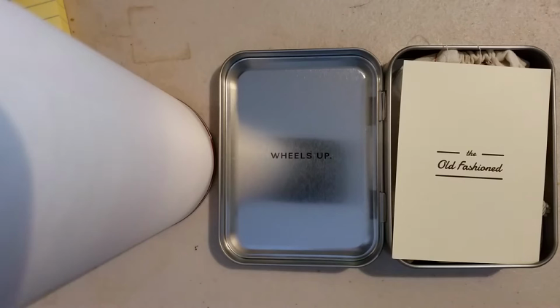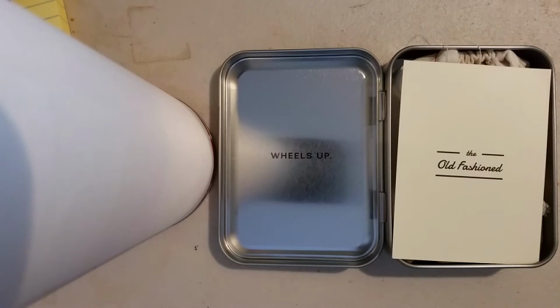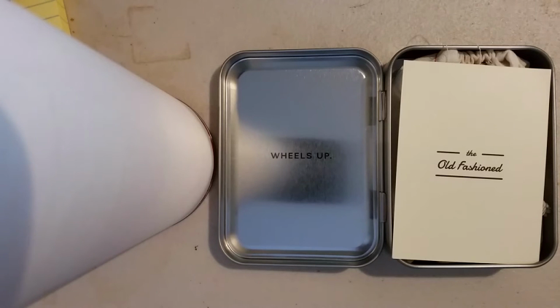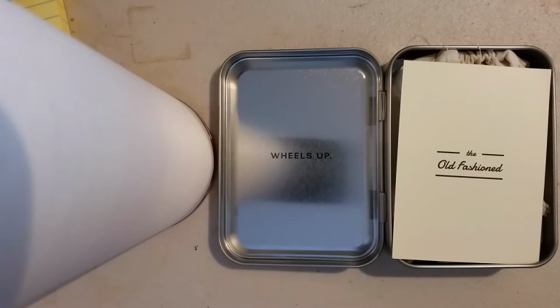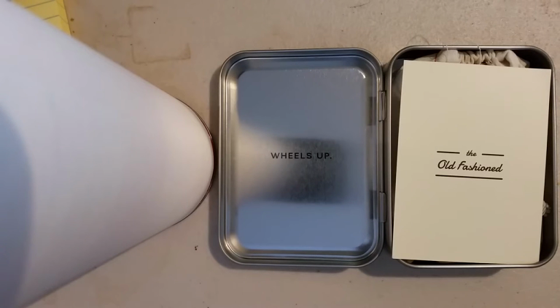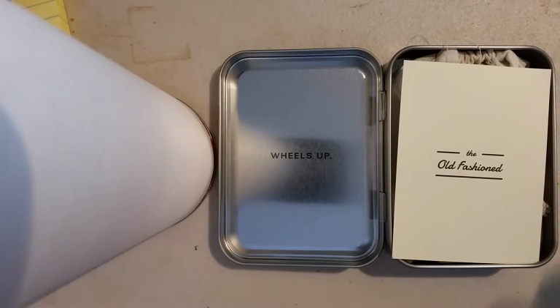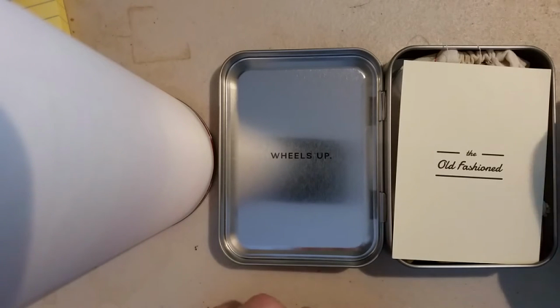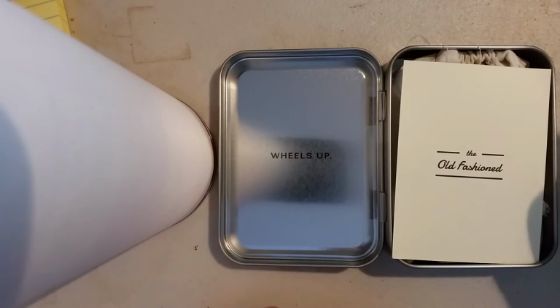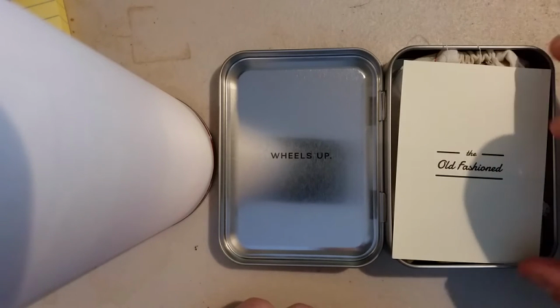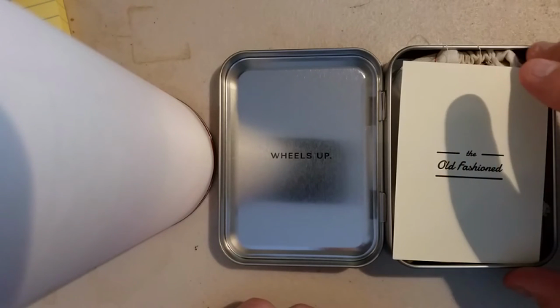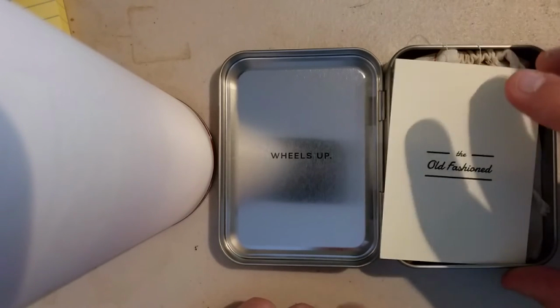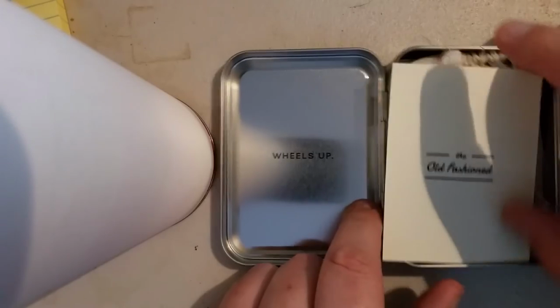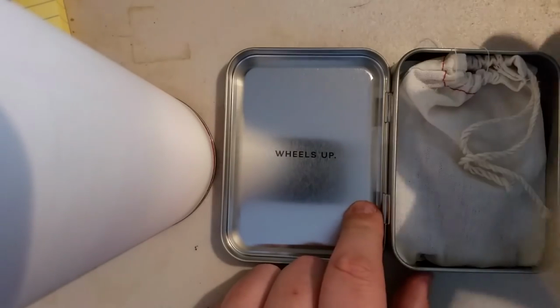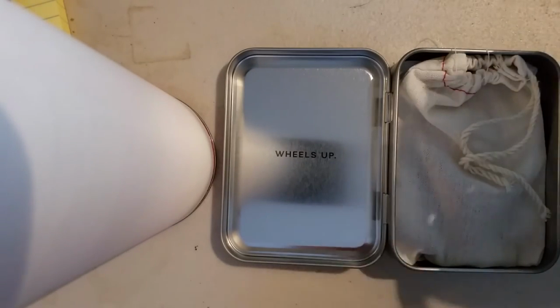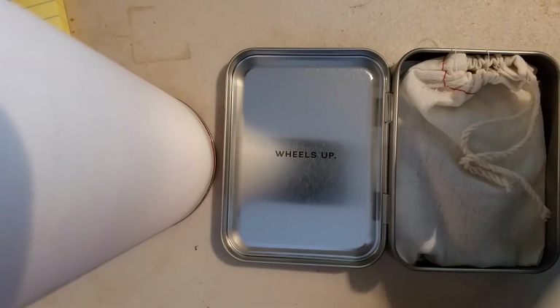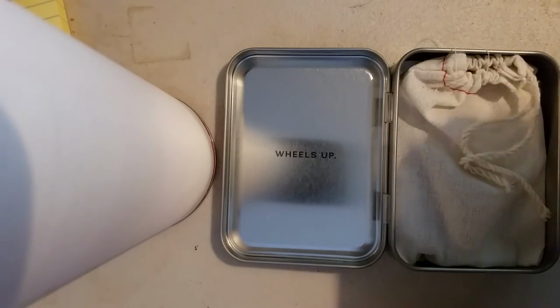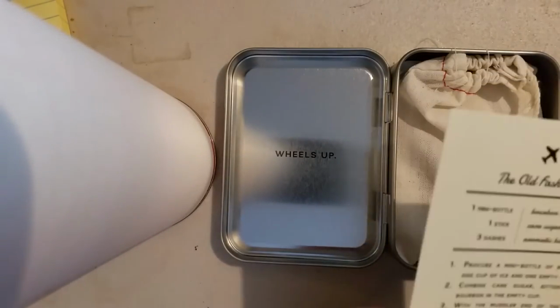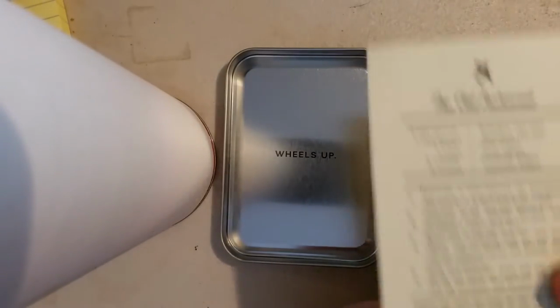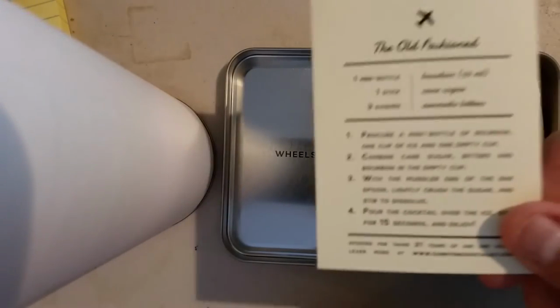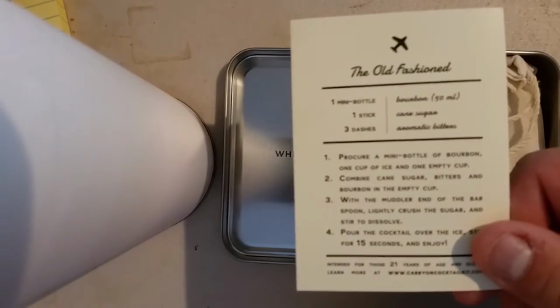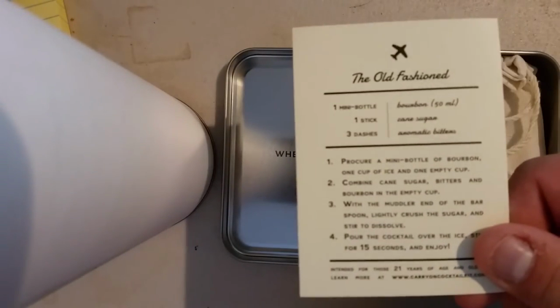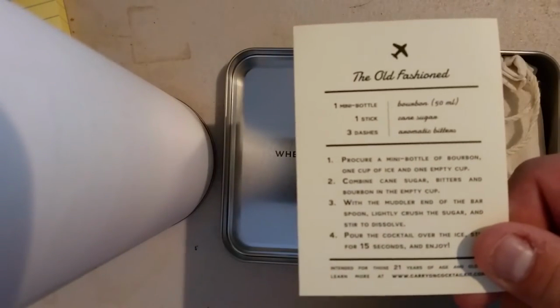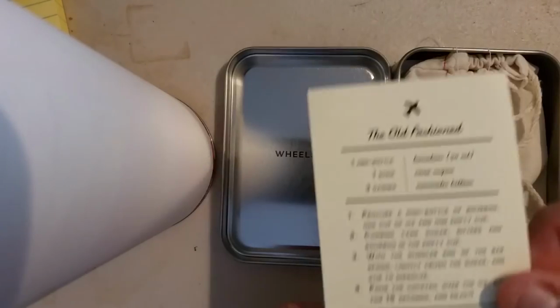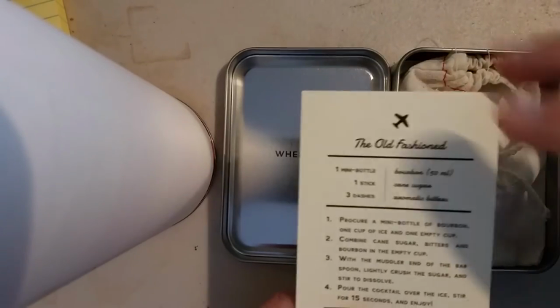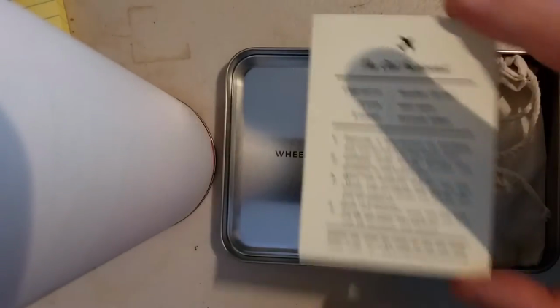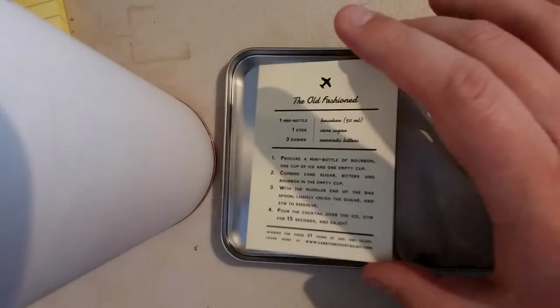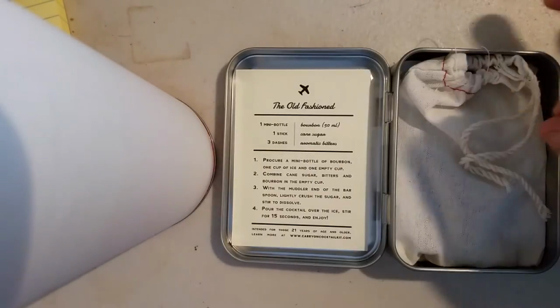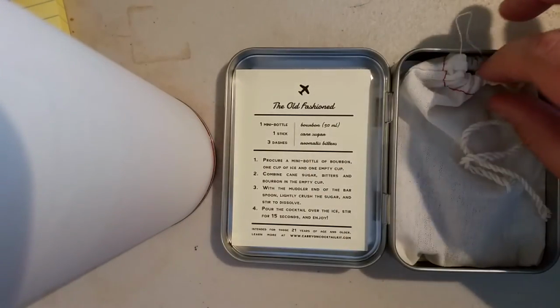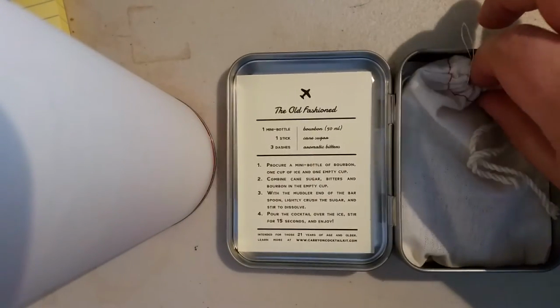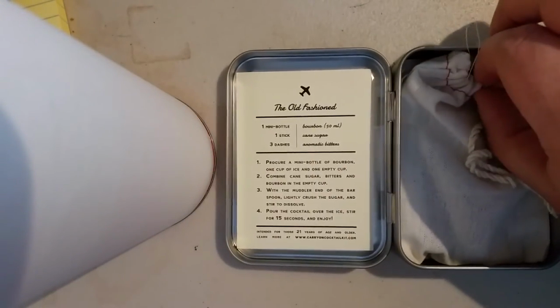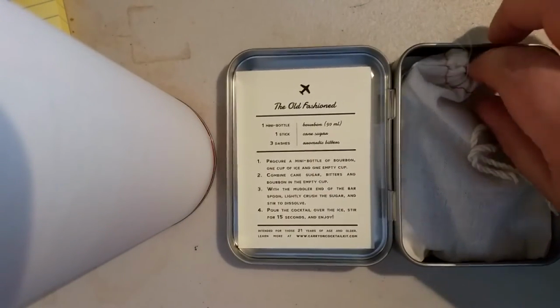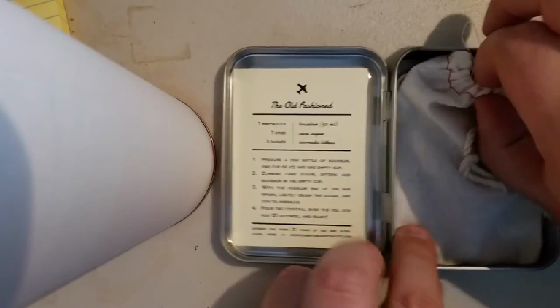Be sure you use a good whiskey — a cocktail is only as good as the liquor you put in it. On the back are instructions on how to make the cocktail, and it comes with everything you will need to do so.